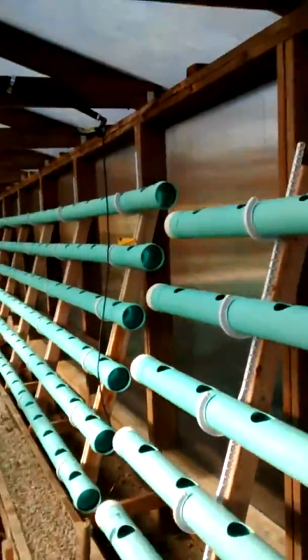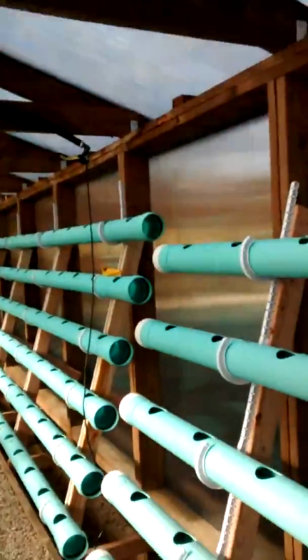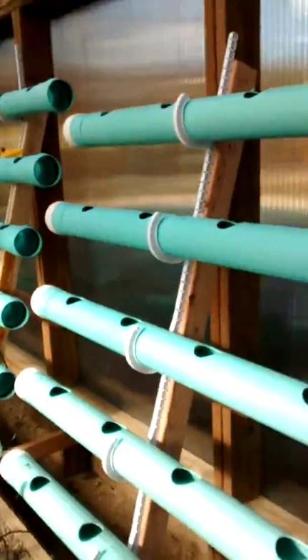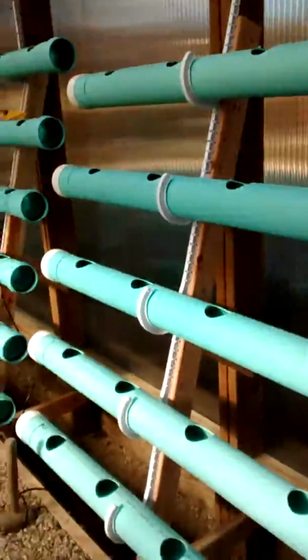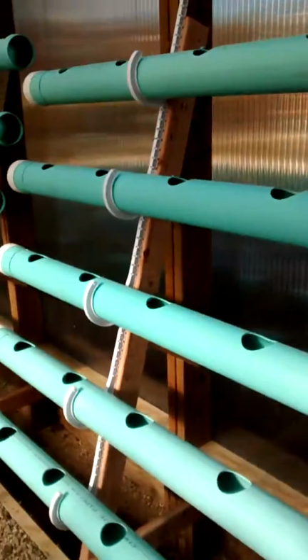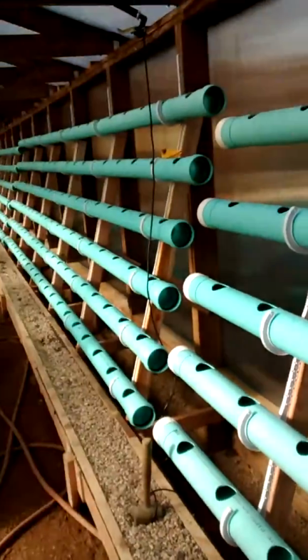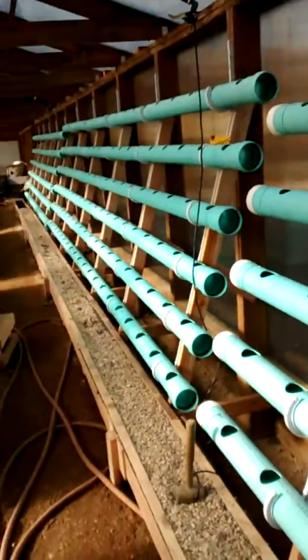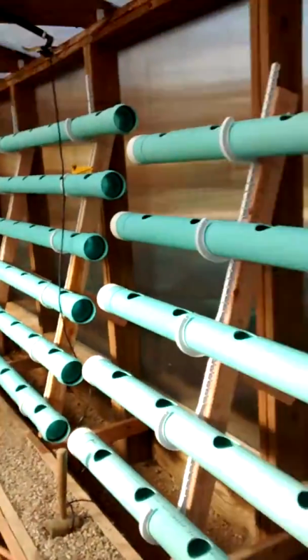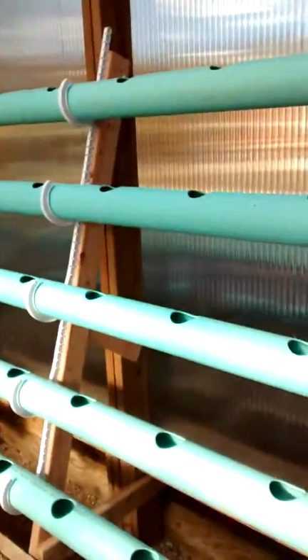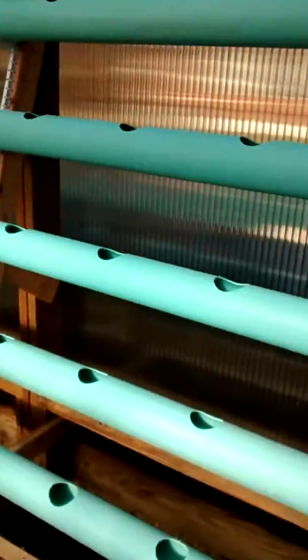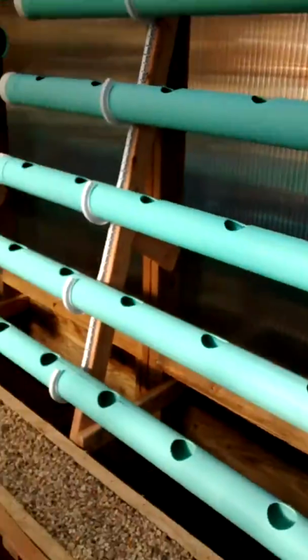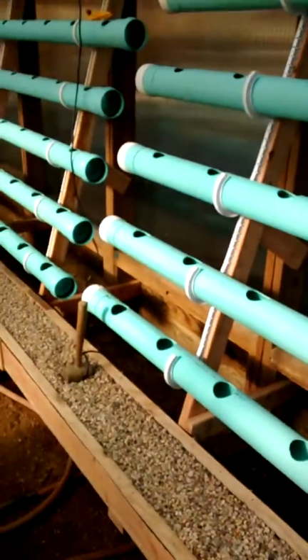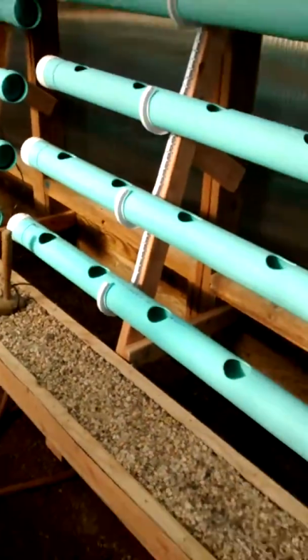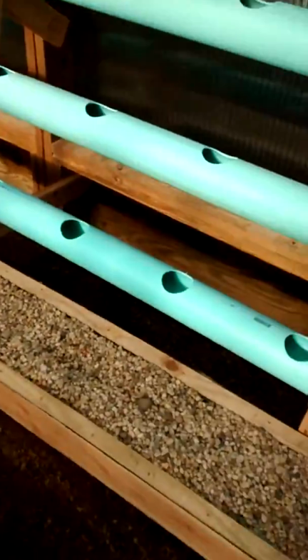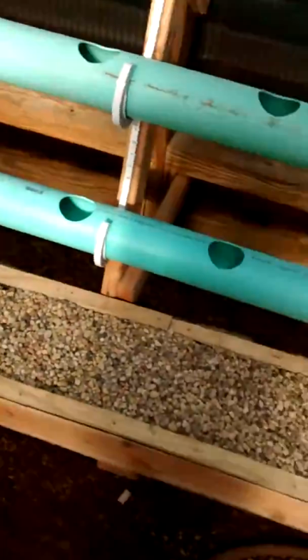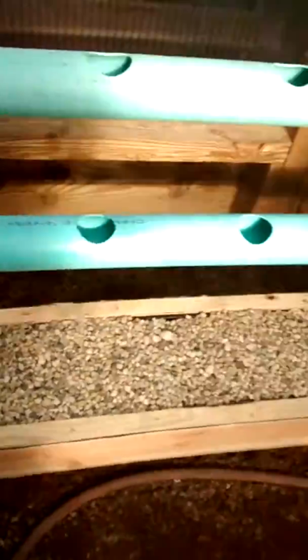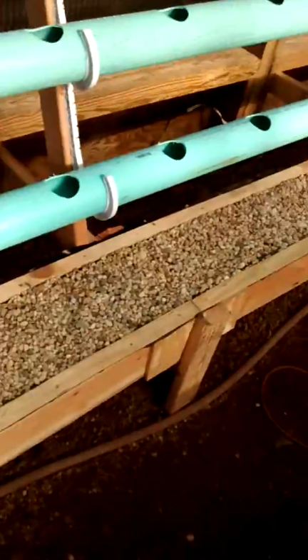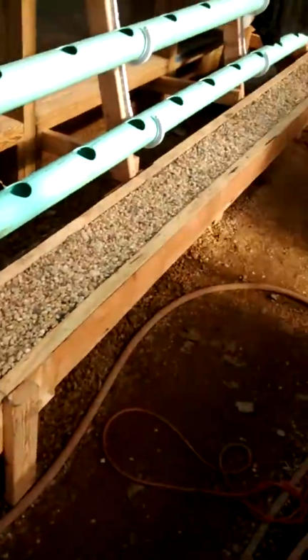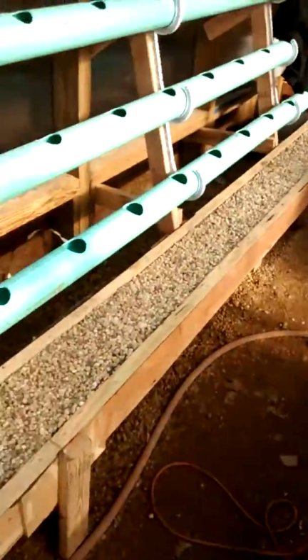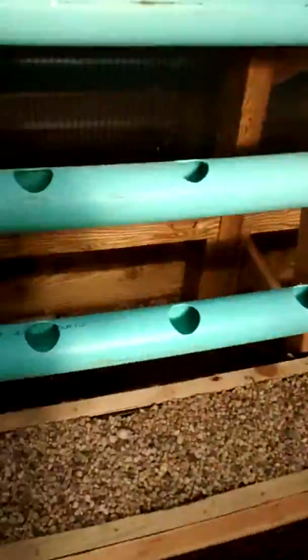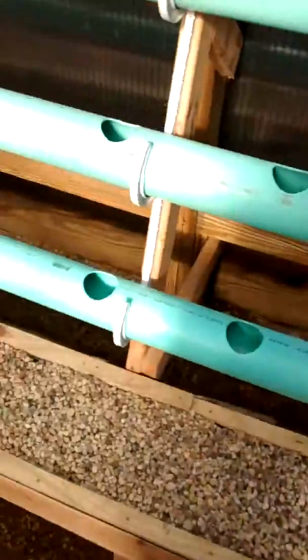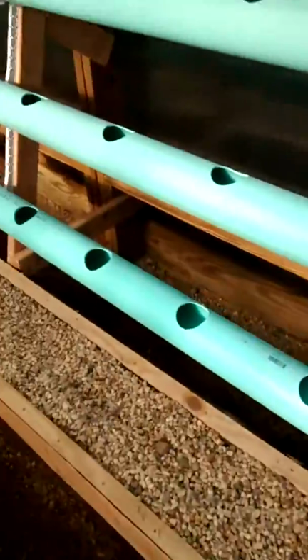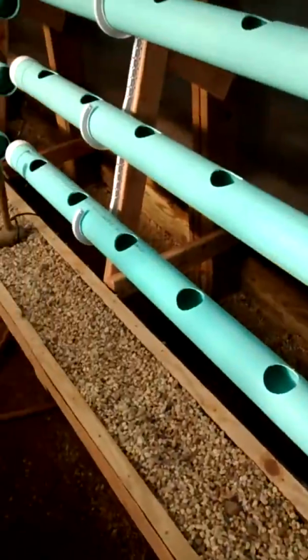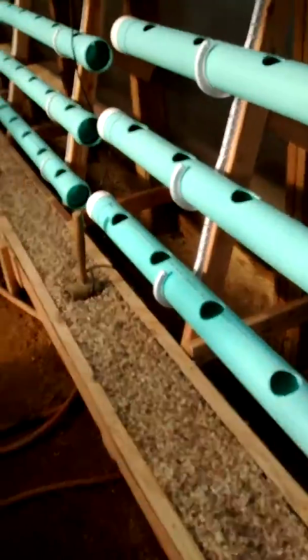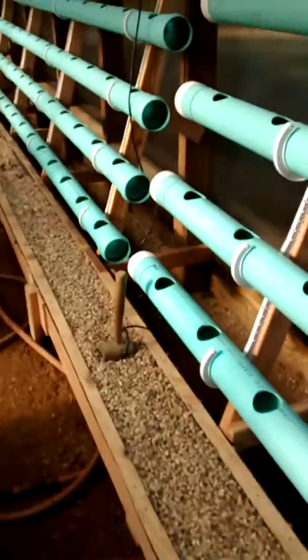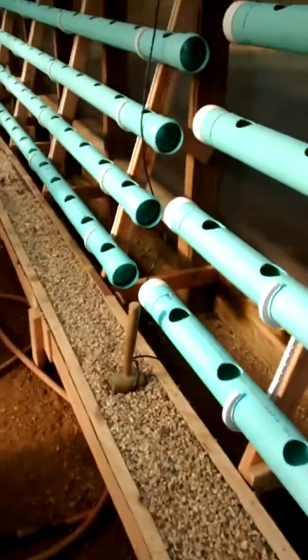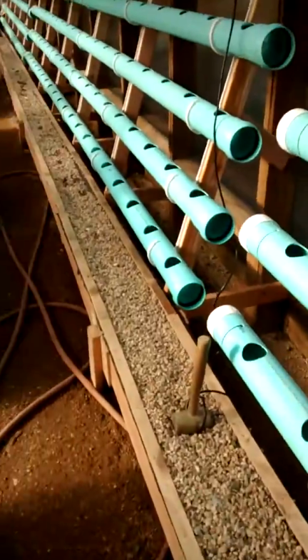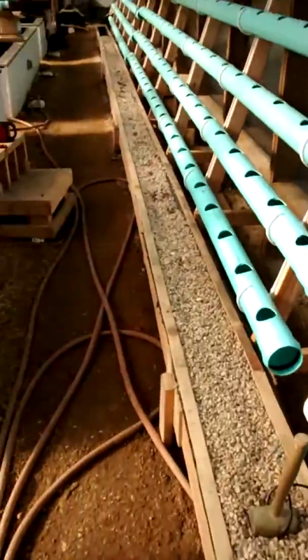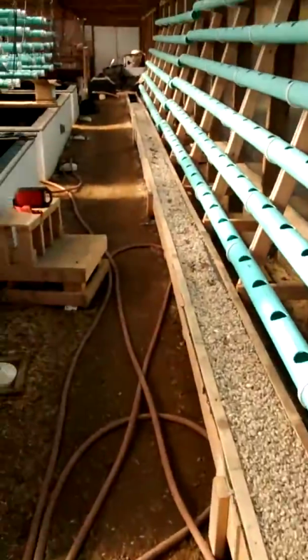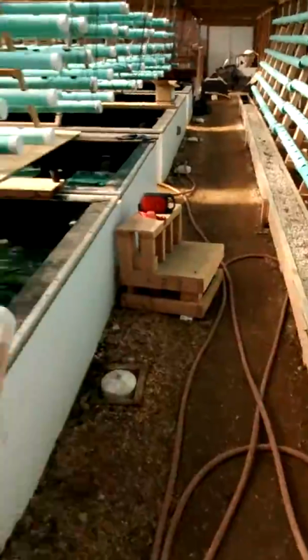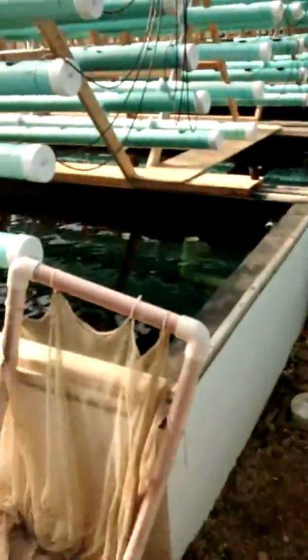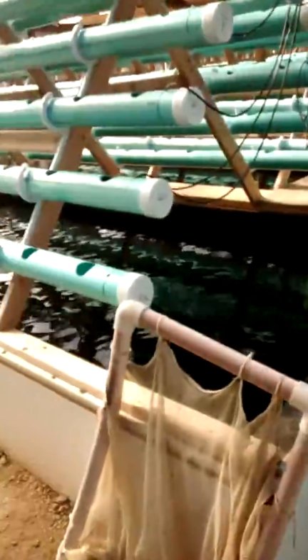This is another wall of pipes here — I'm calling it a lean-to. It drains into this trough here, which I want to double as a planting bed for watercress or something similar like leek.